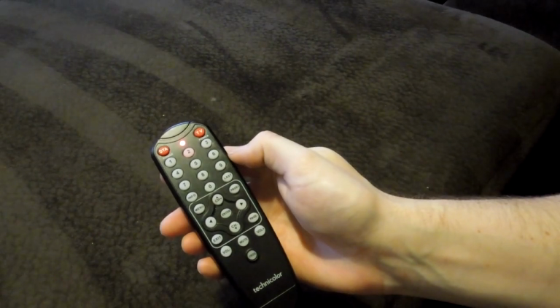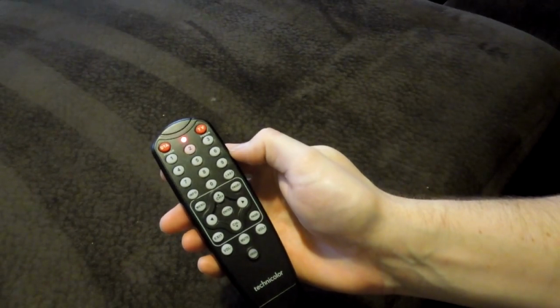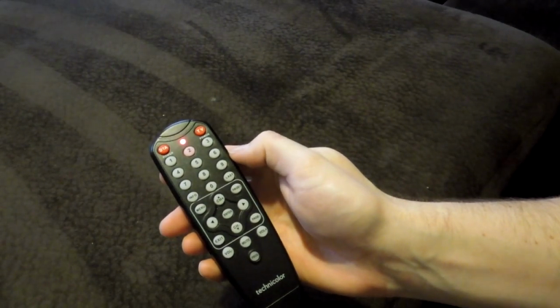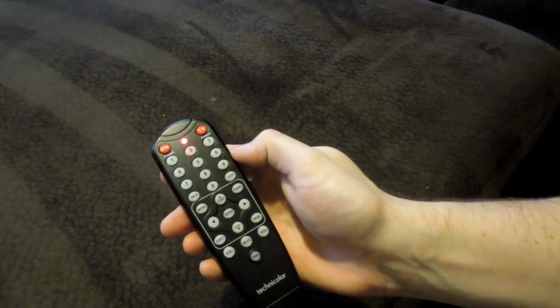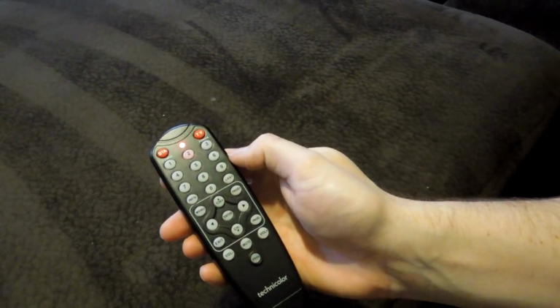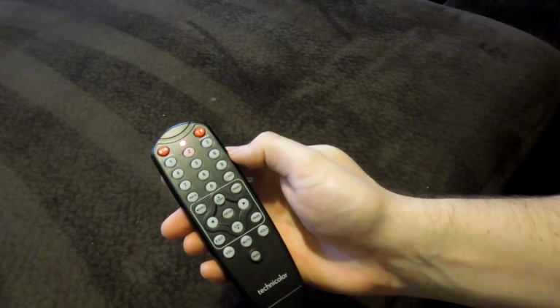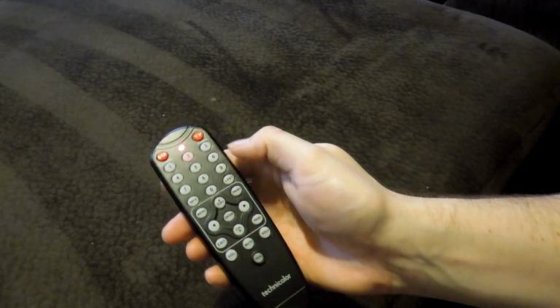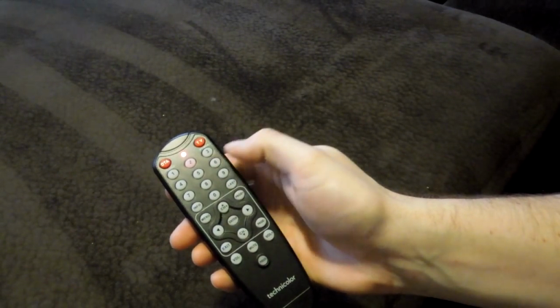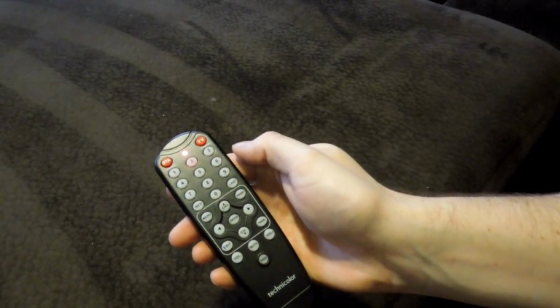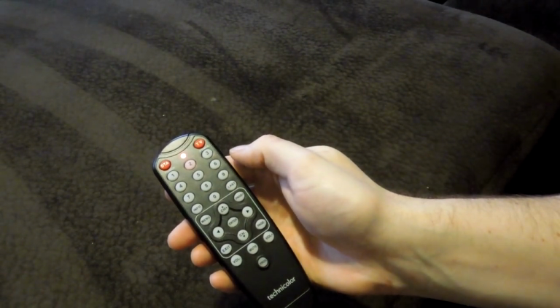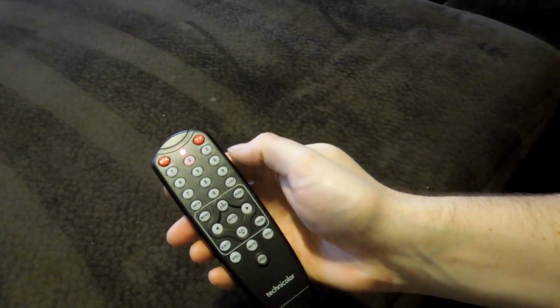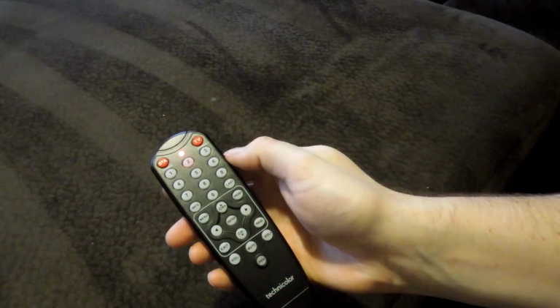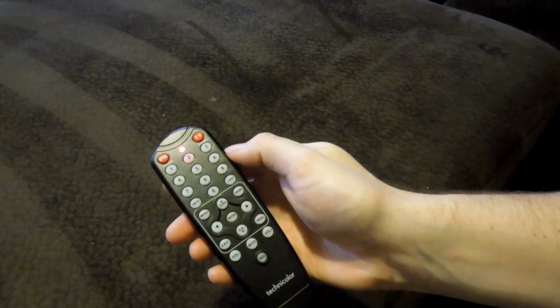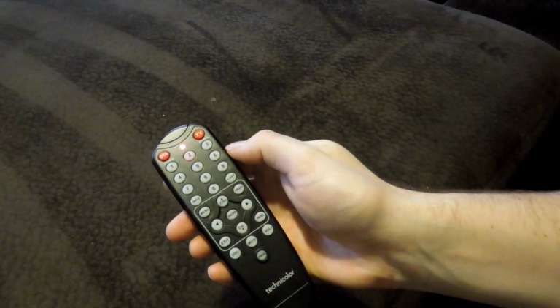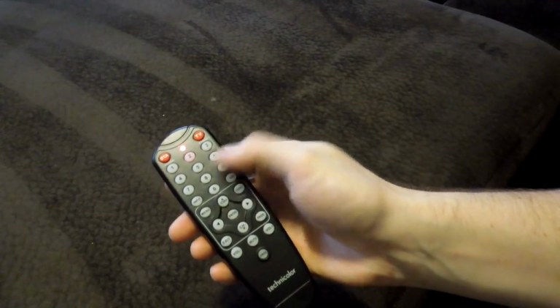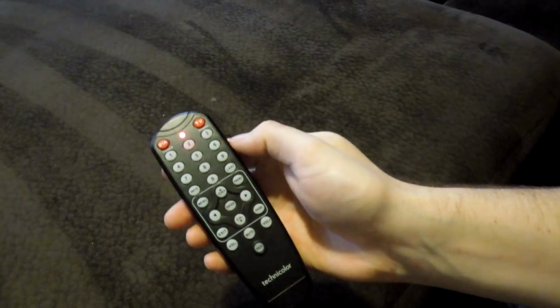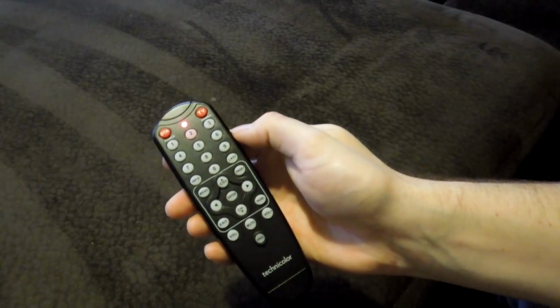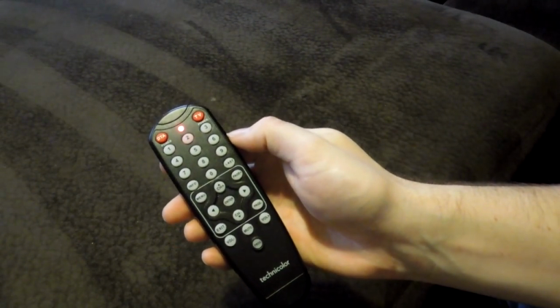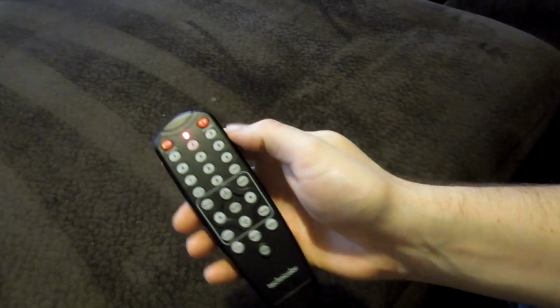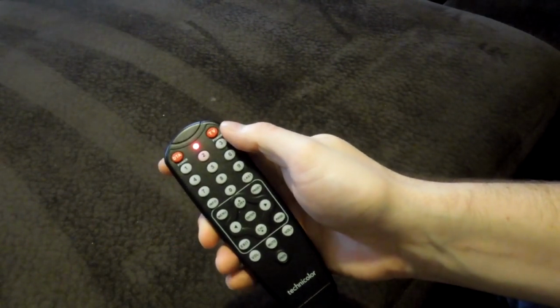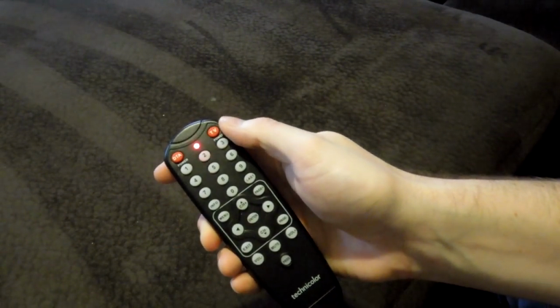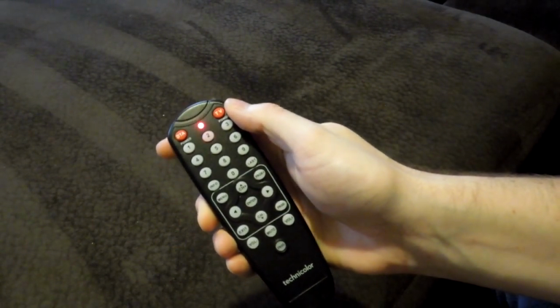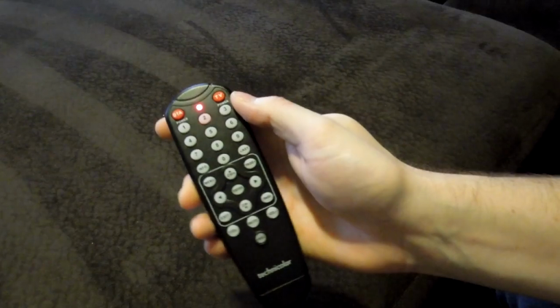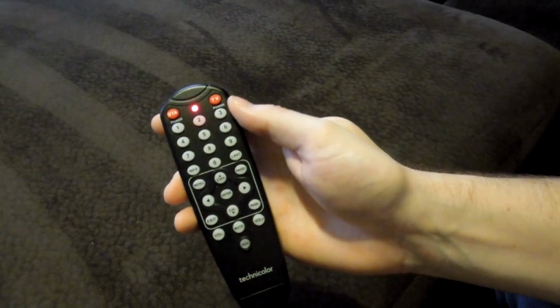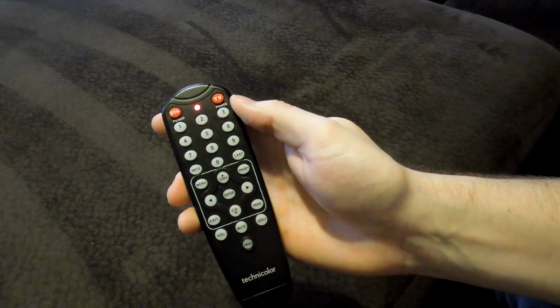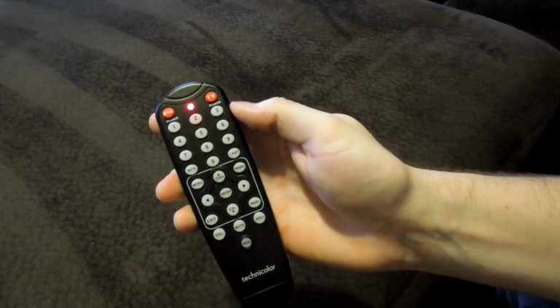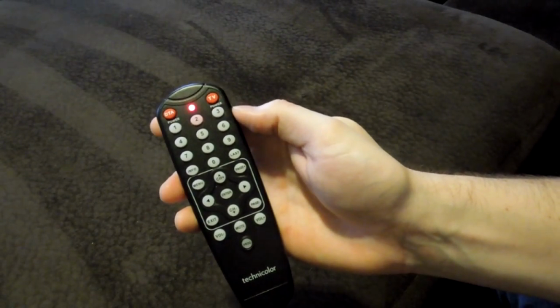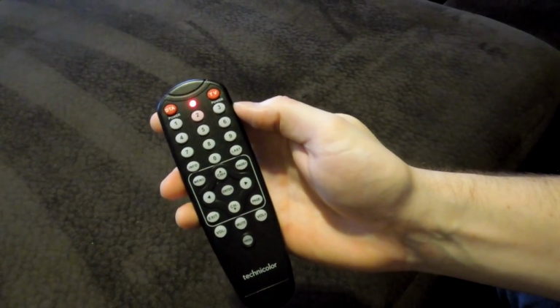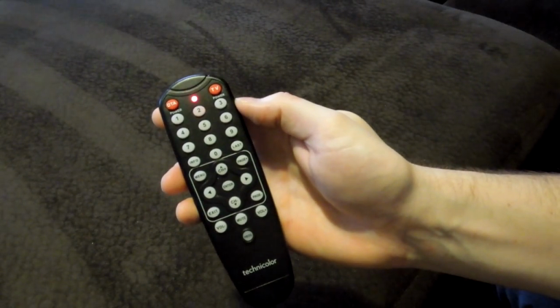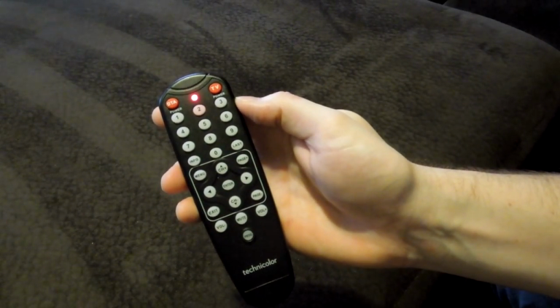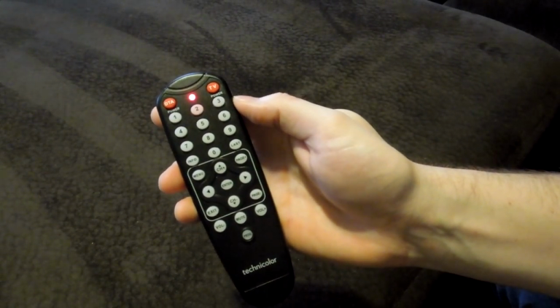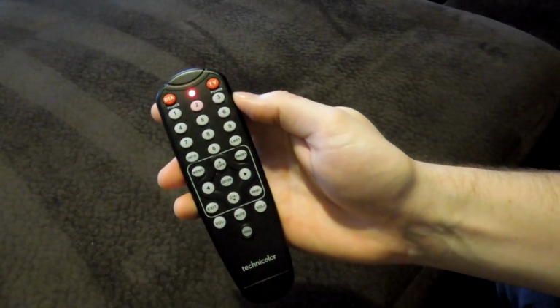From there you should be able to operate both the digital adapter, which it already comes paired to, and also the TV with the same remote that you controlled the digital adapter with.